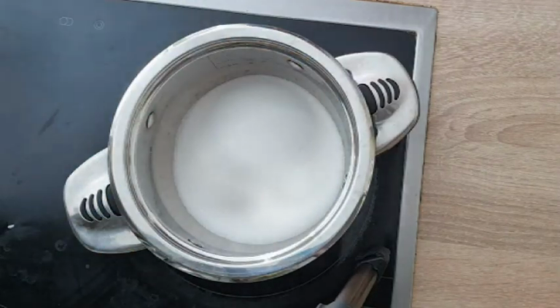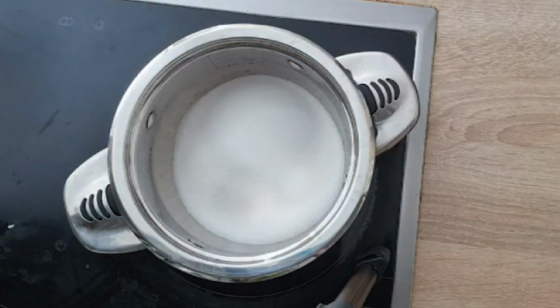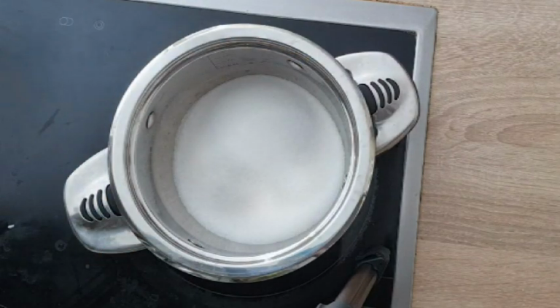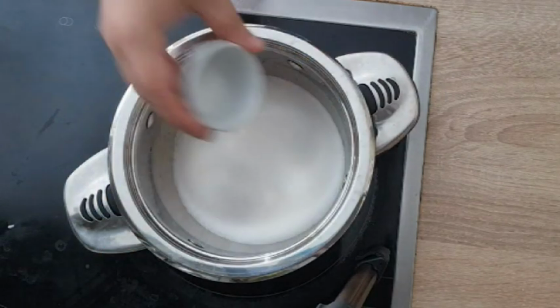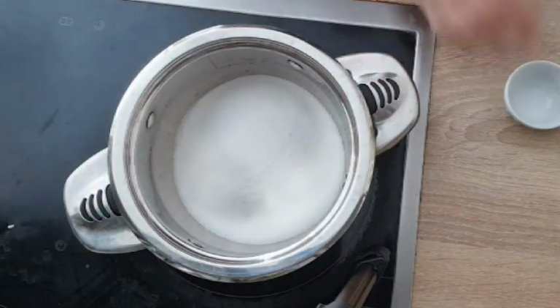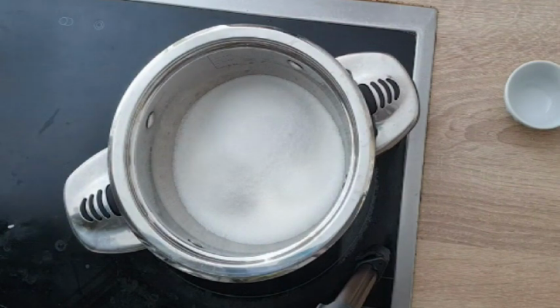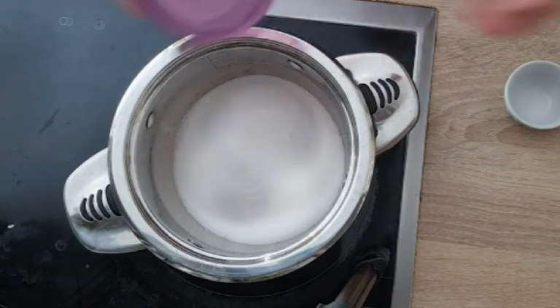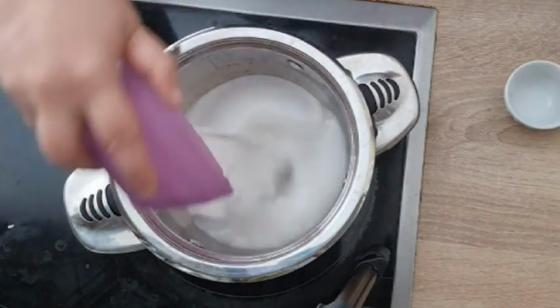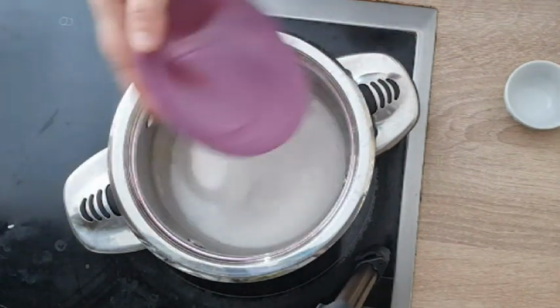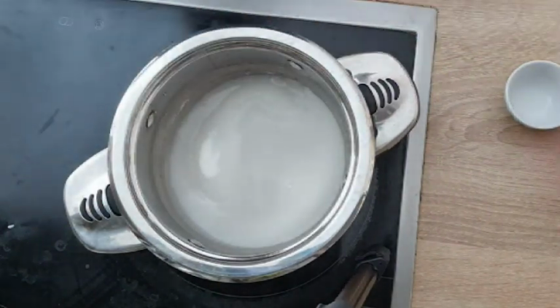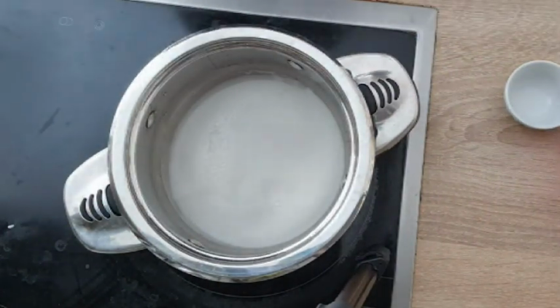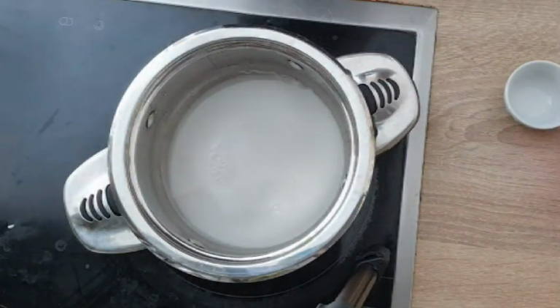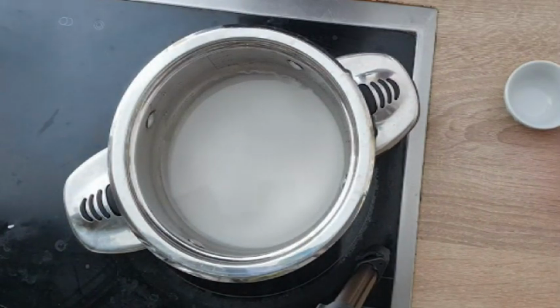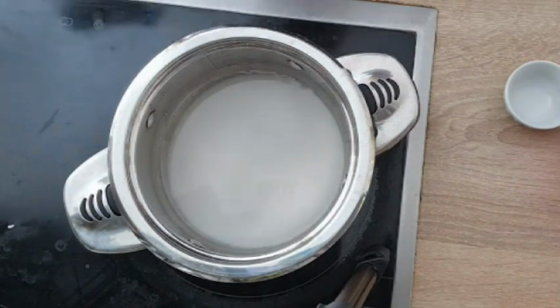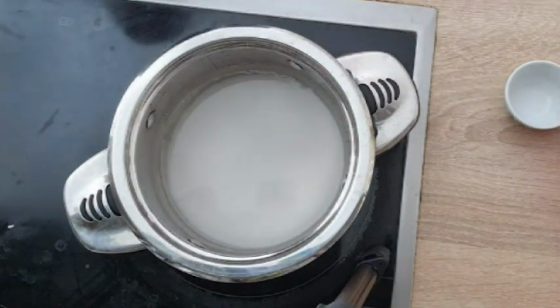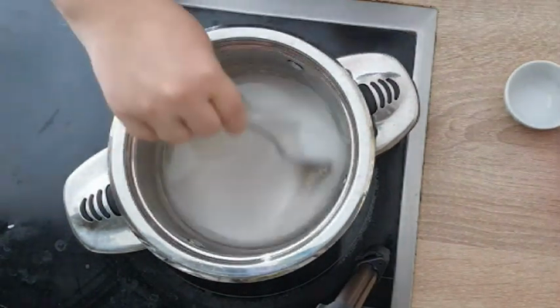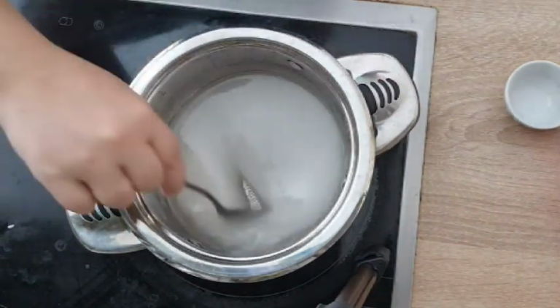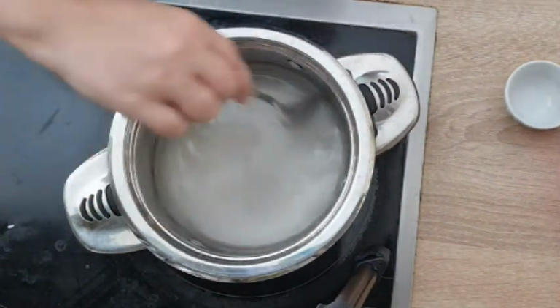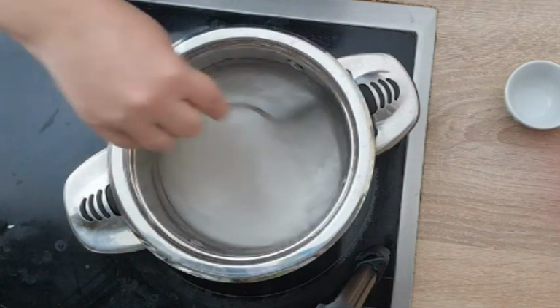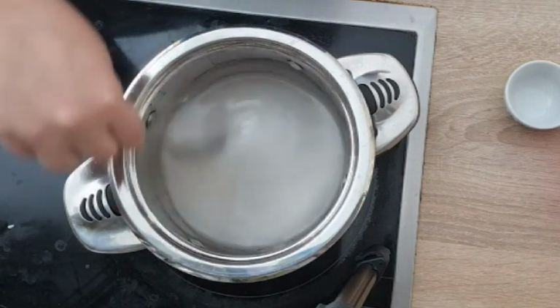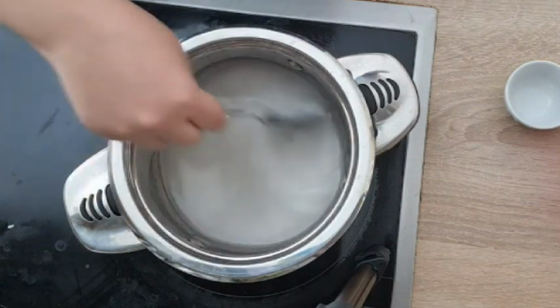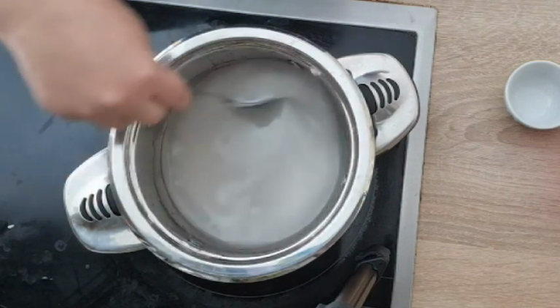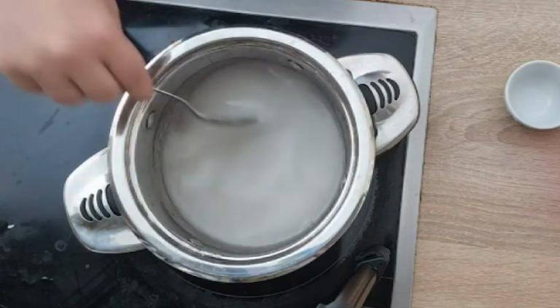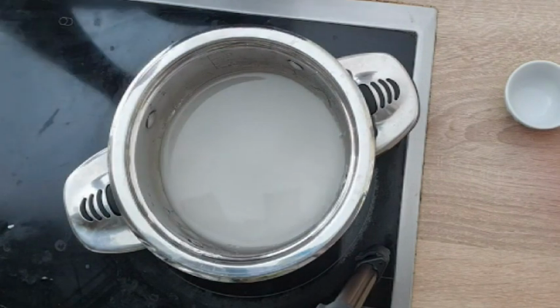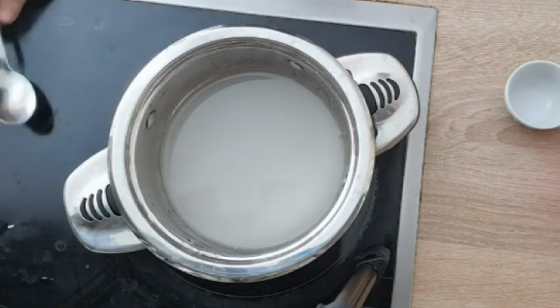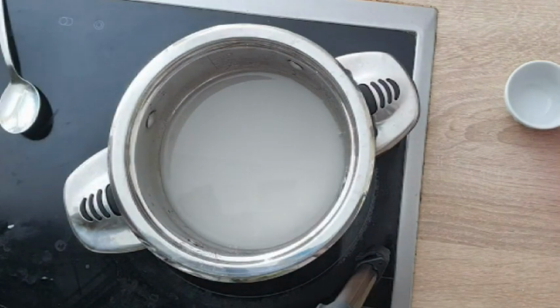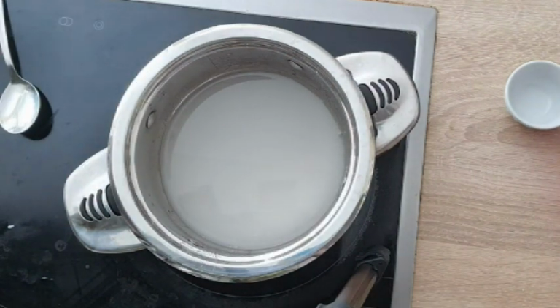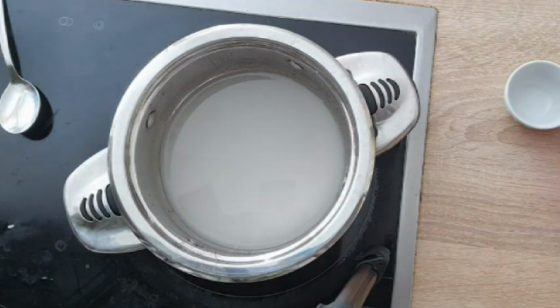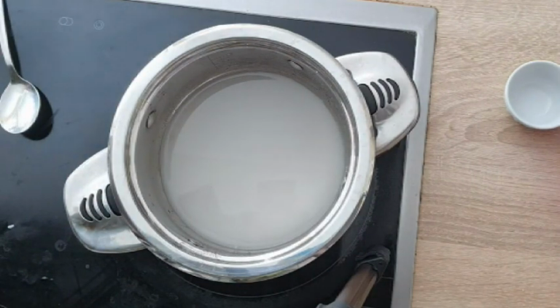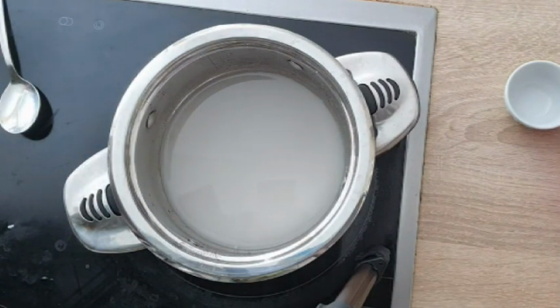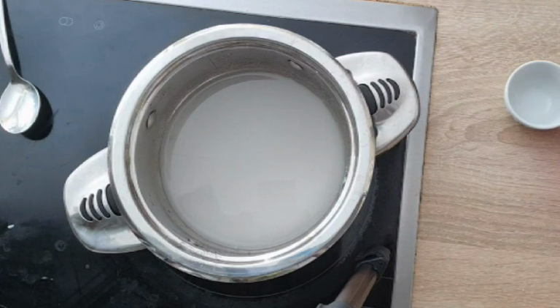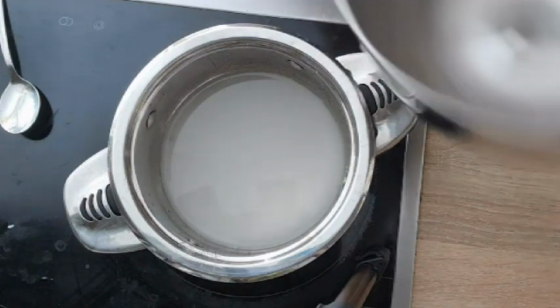In a small saucepan, combine sugar, cream of tartar, and water. Heat it over medium heat until it comes to a good rolling boil. Allow to boil for five minutes. Set a timer to make sure the time is right.